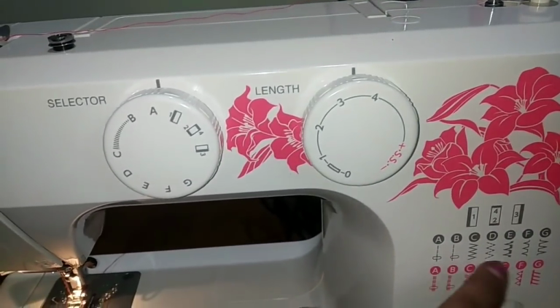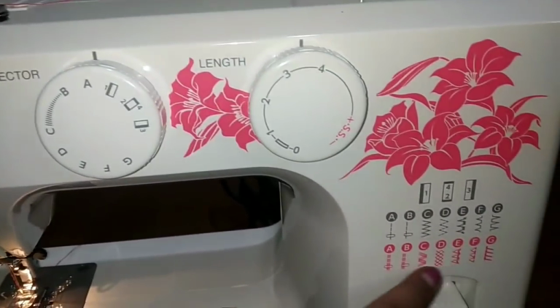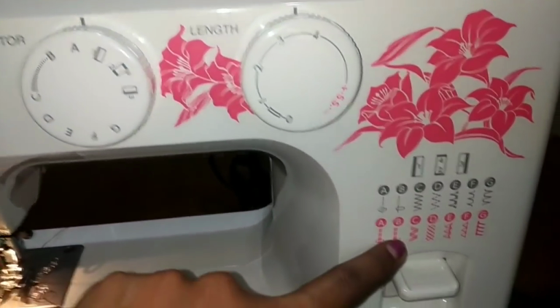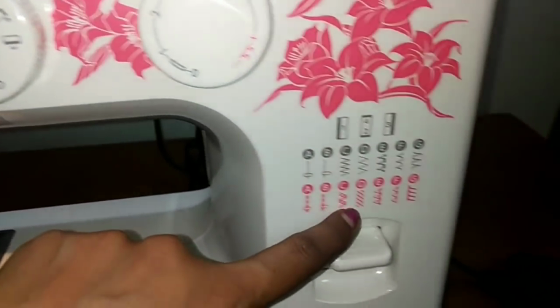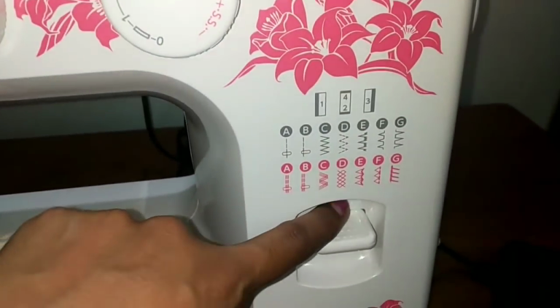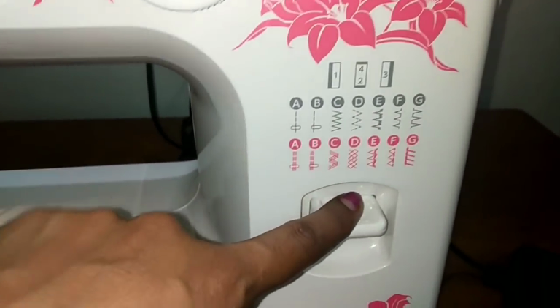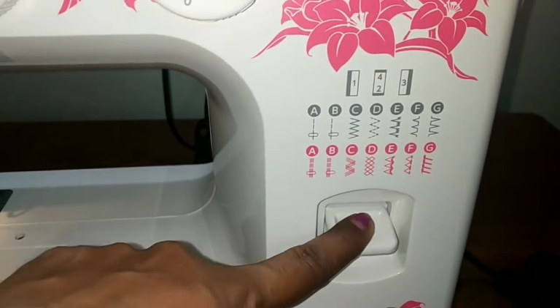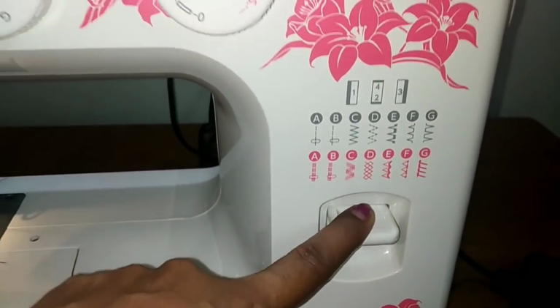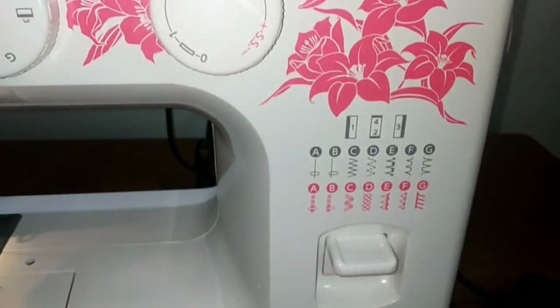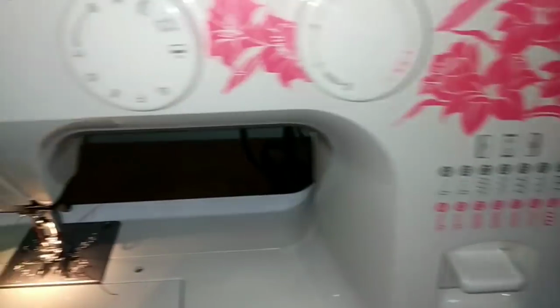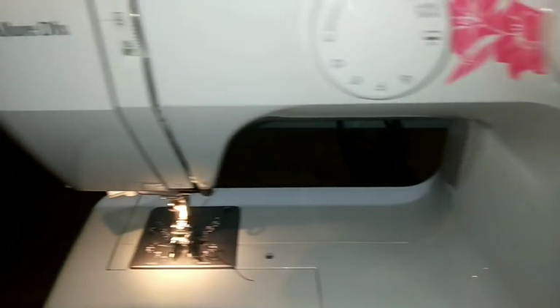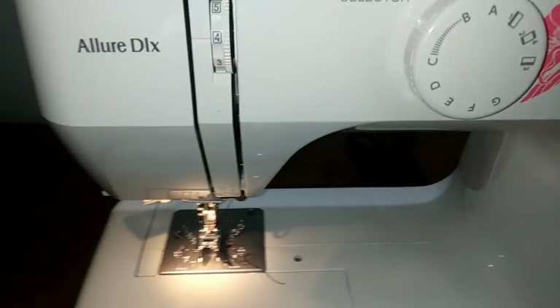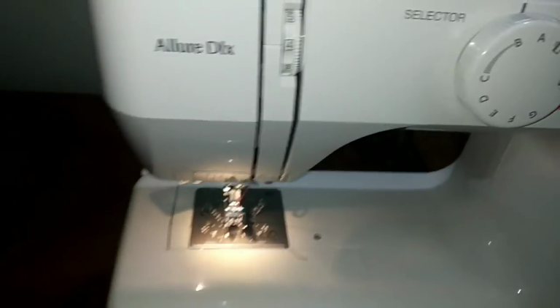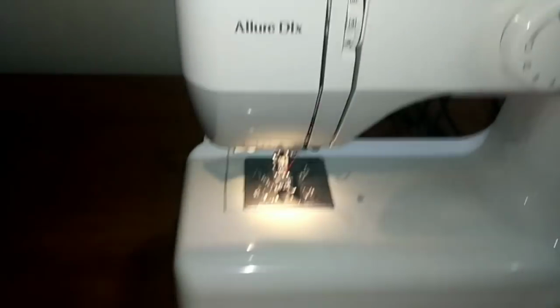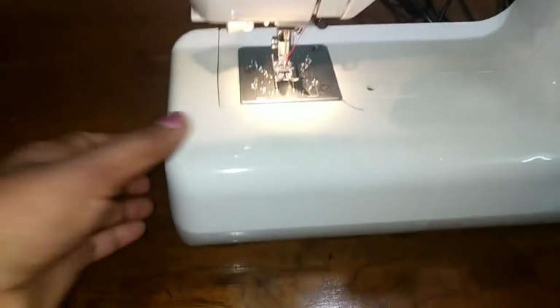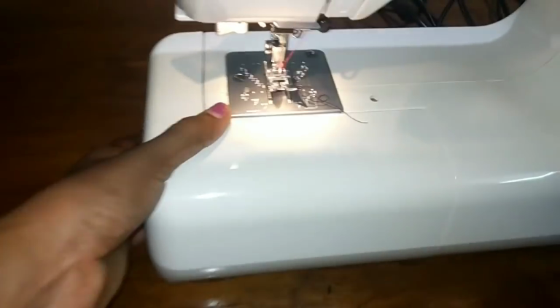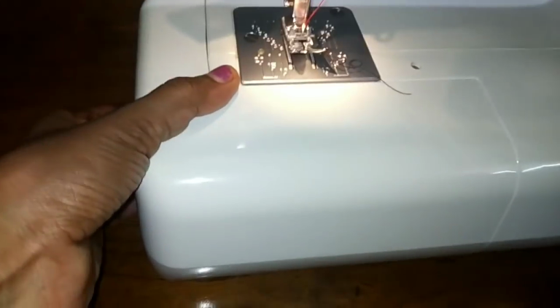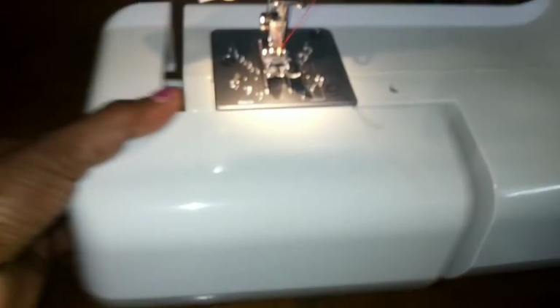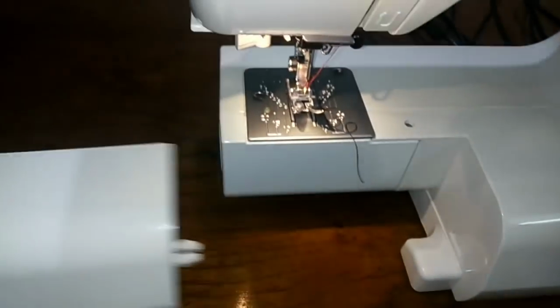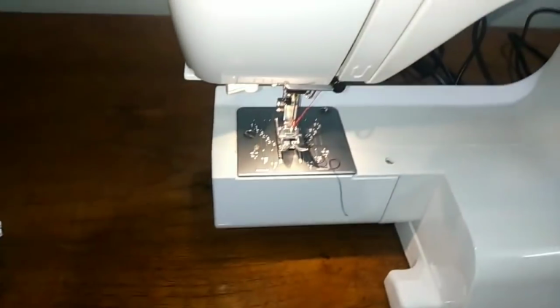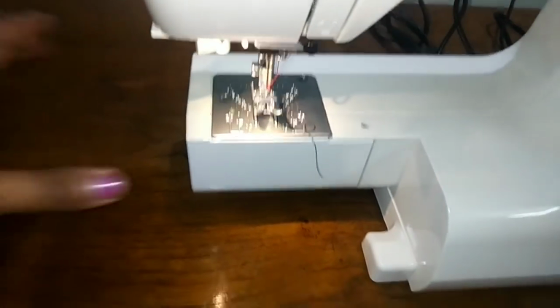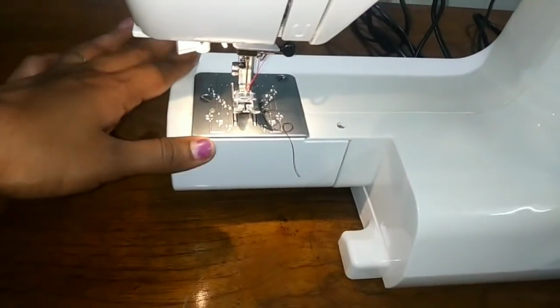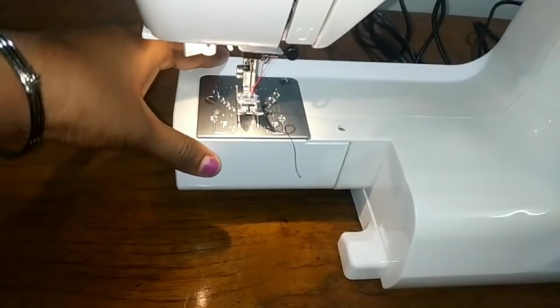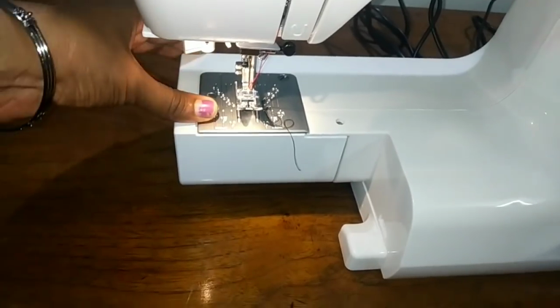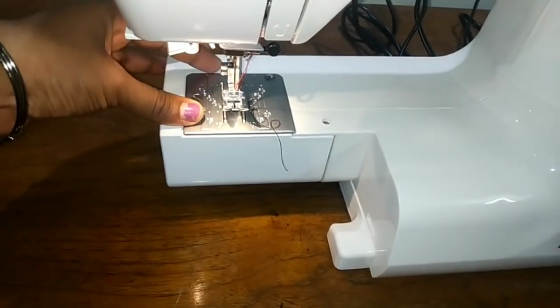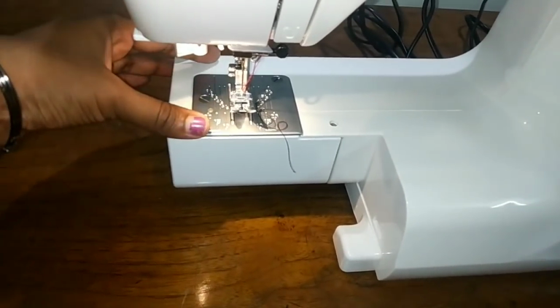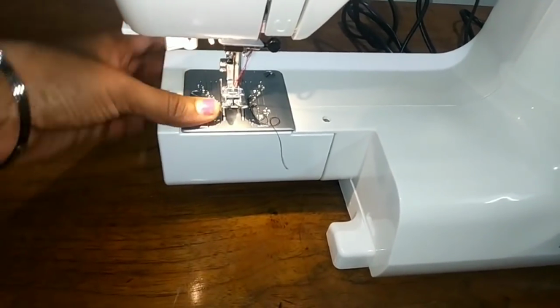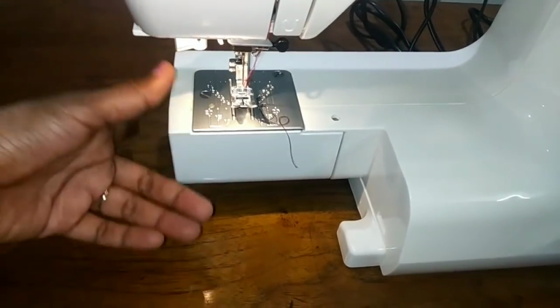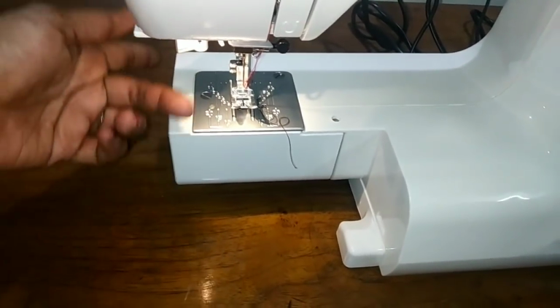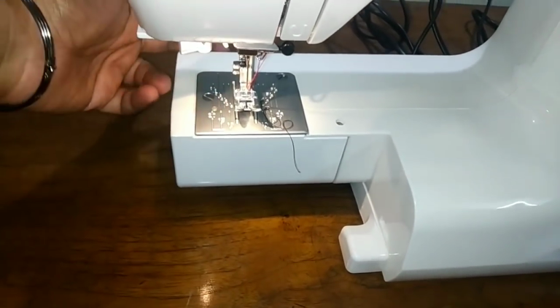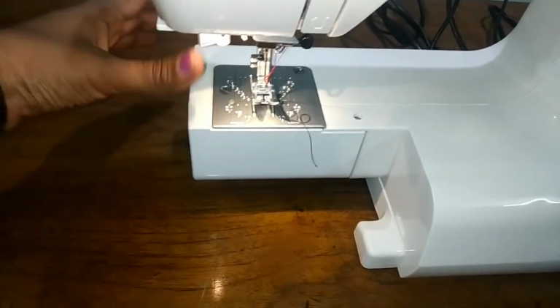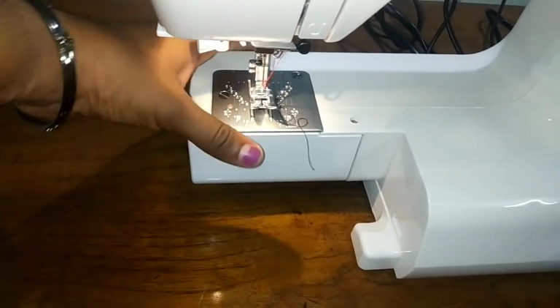We will do a buttonhole. Embroidery and backstitch. There are some presser feet — piping foot and zipper foot. I will put a skirt here and tie it.